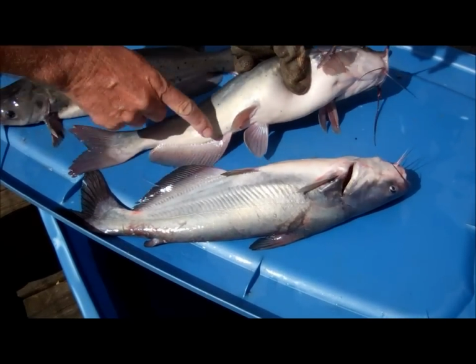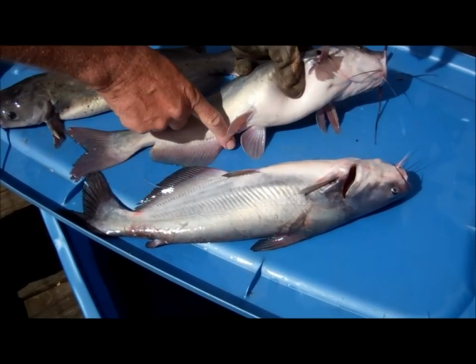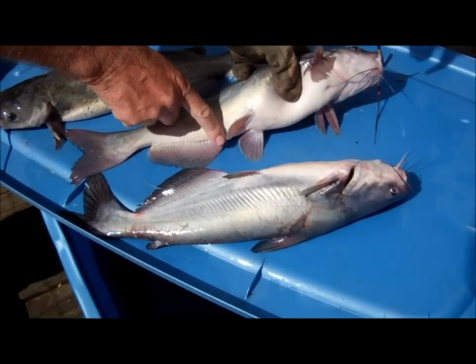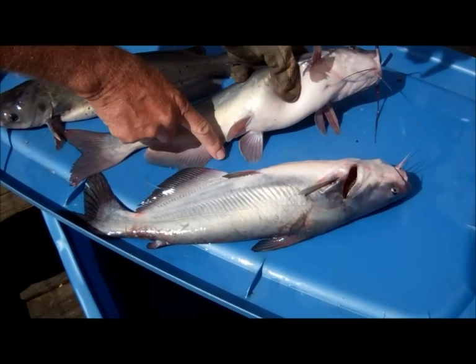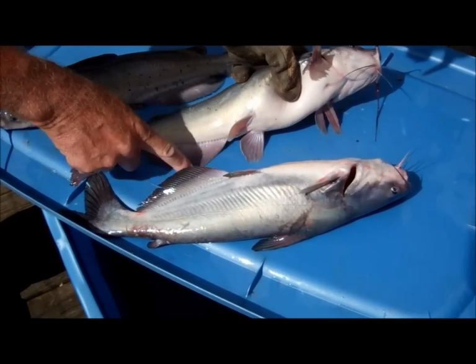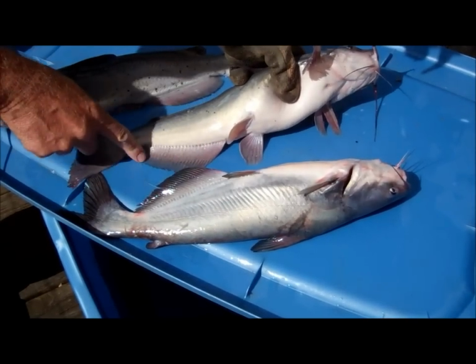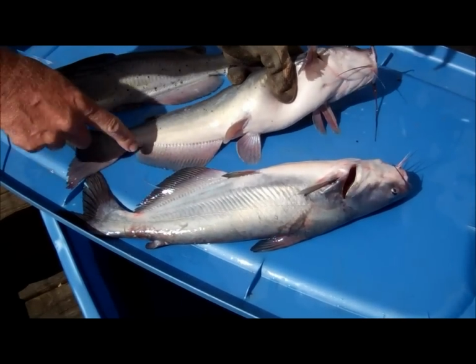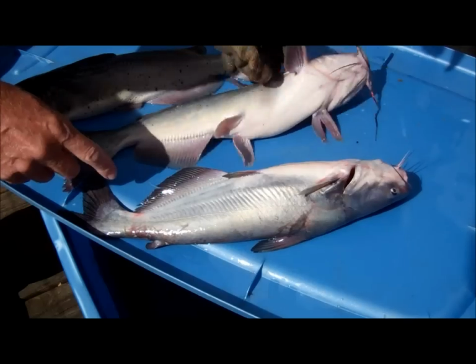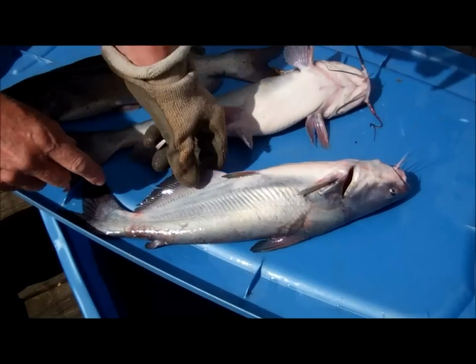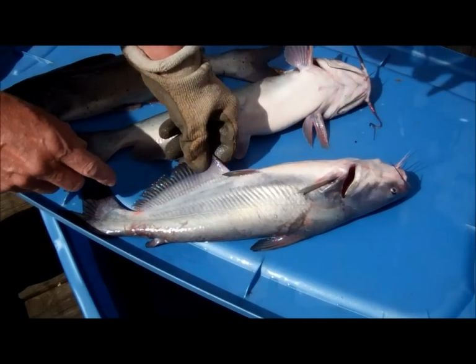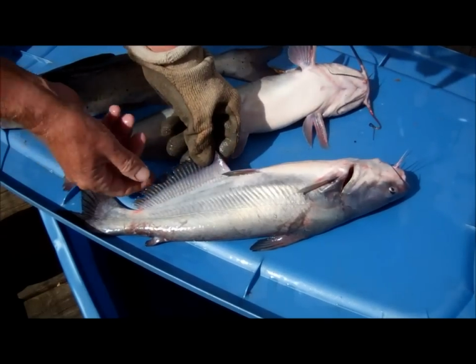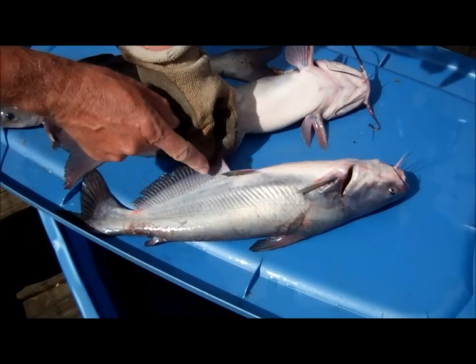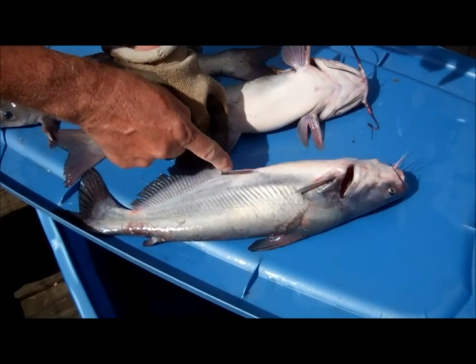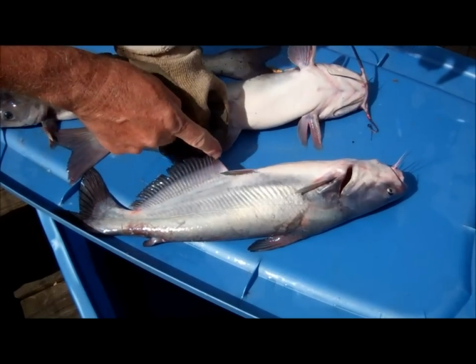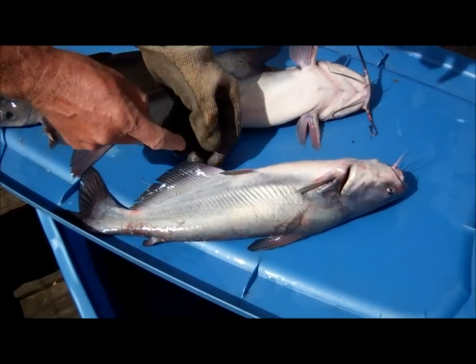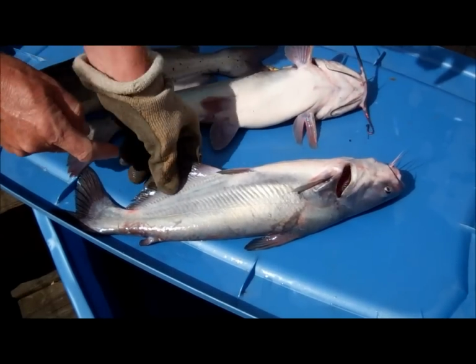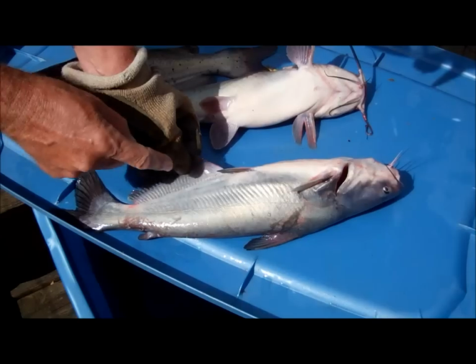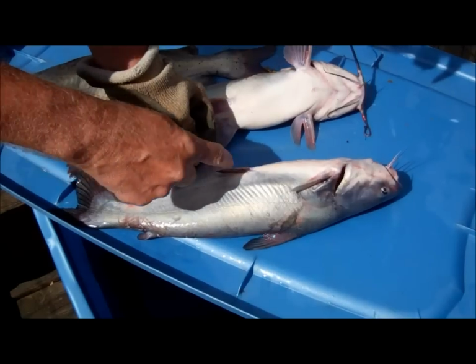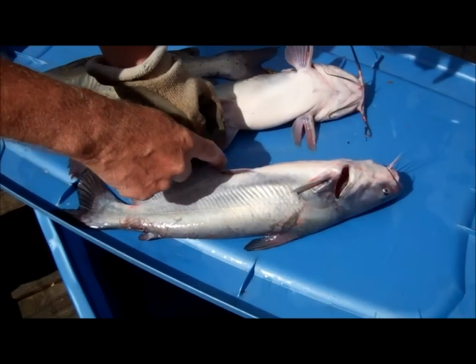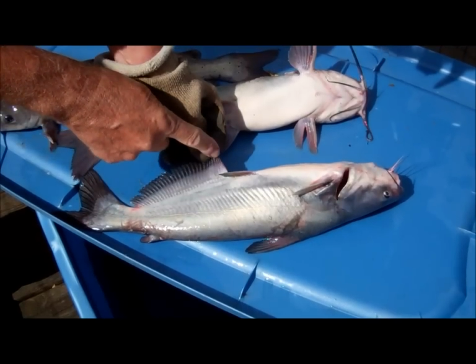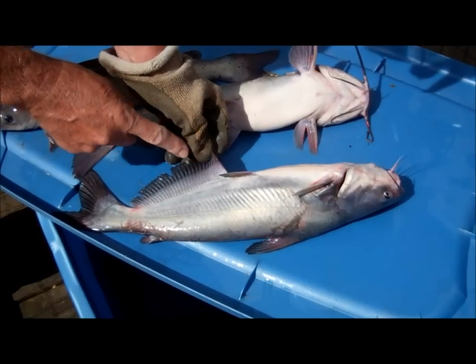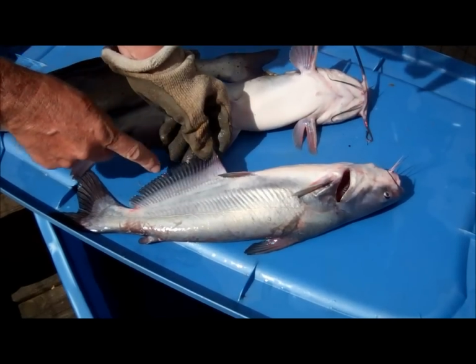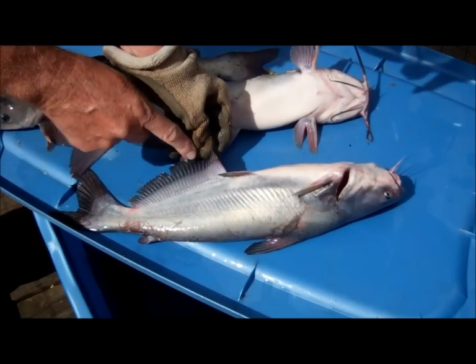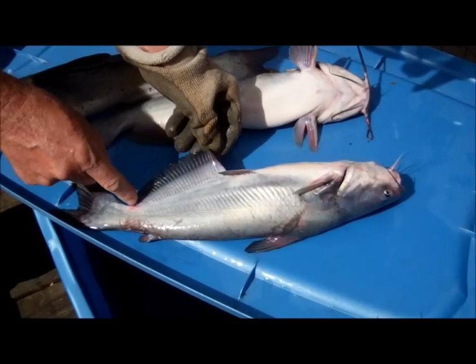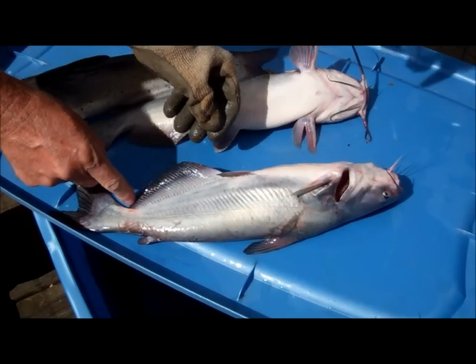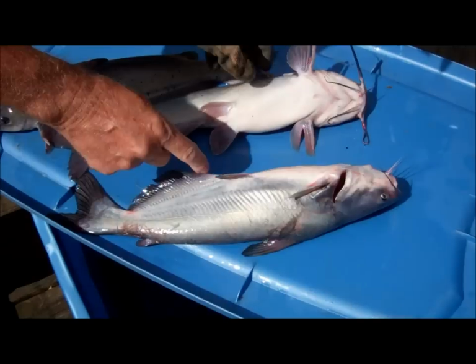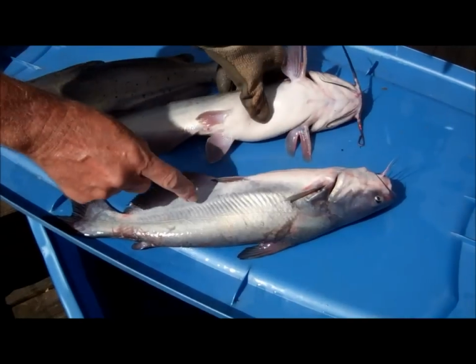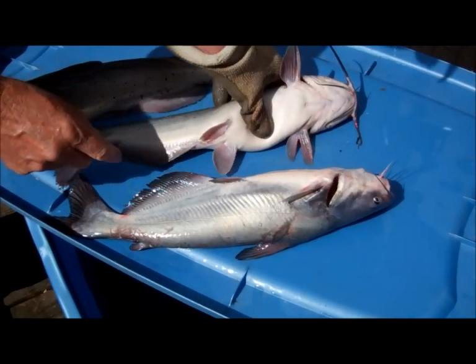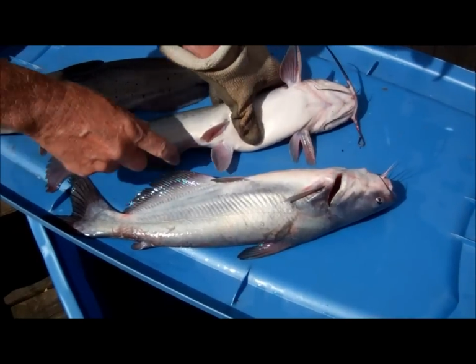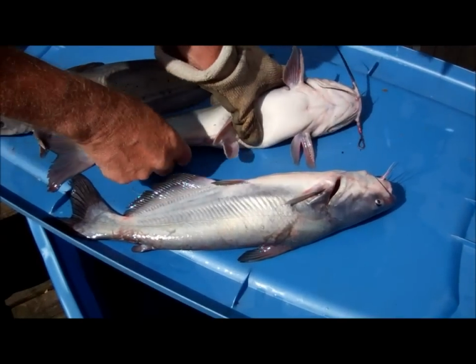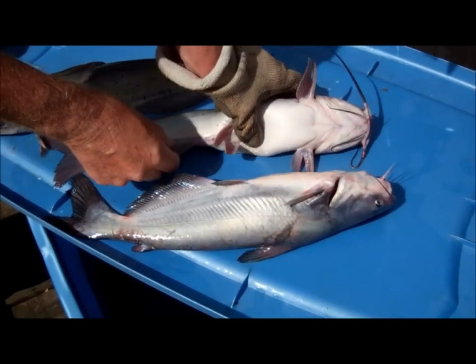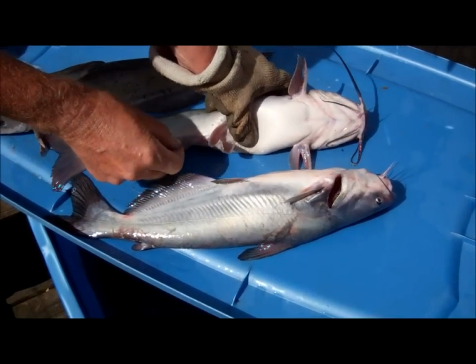You can see this fin is kind of rounded off, while this one — the blue — it's more of a rectangle. It's more squared off on the blue catfish than it is on the channel.